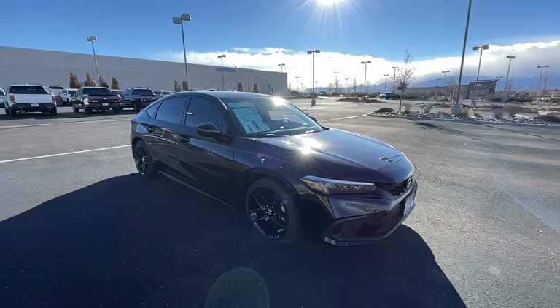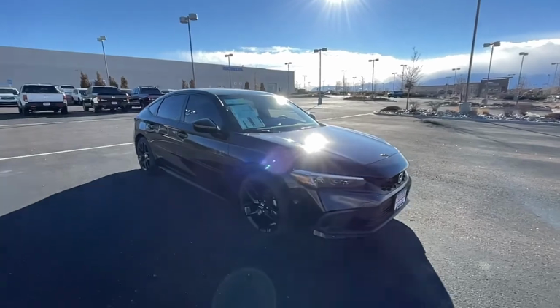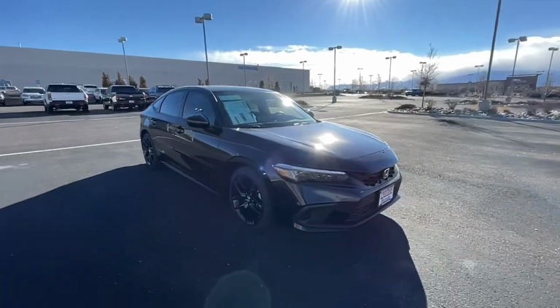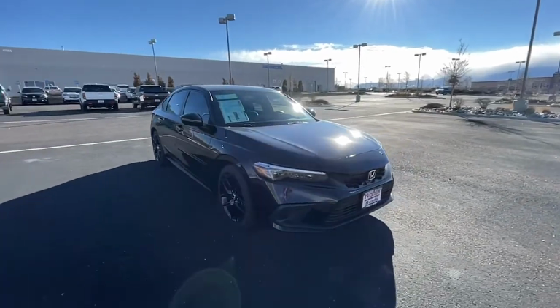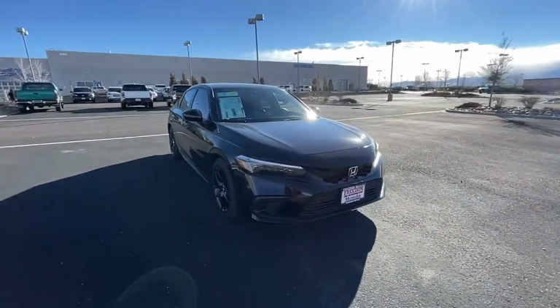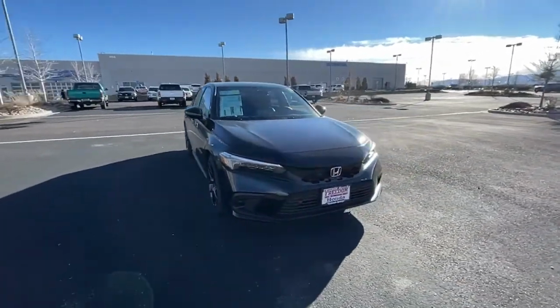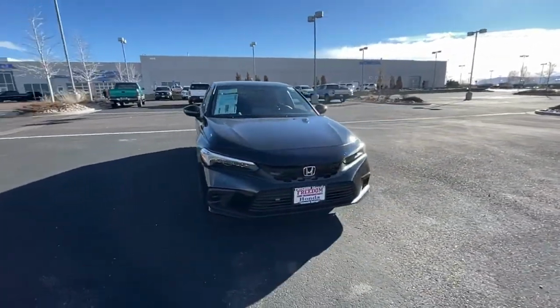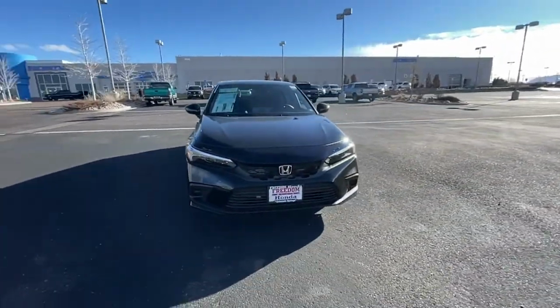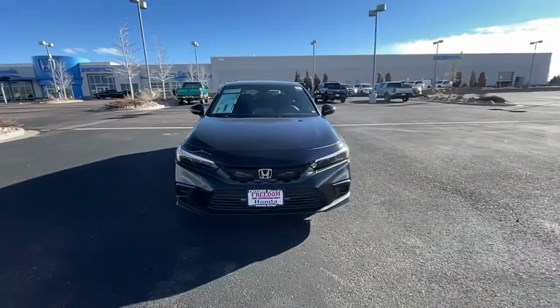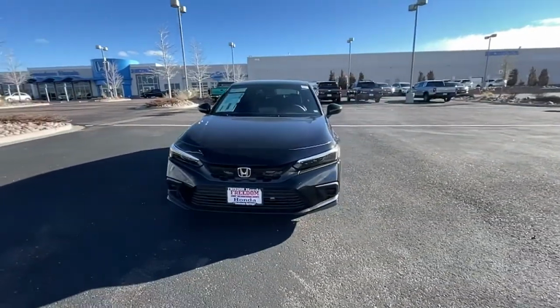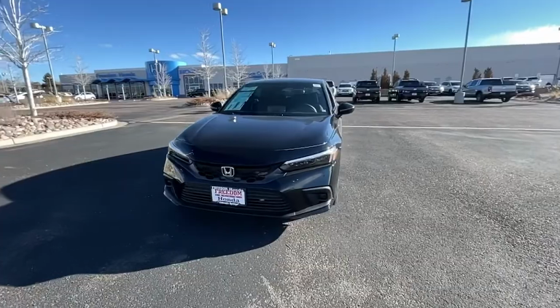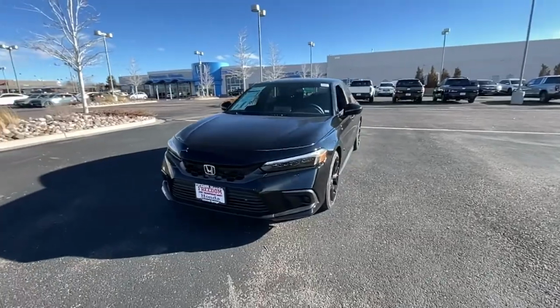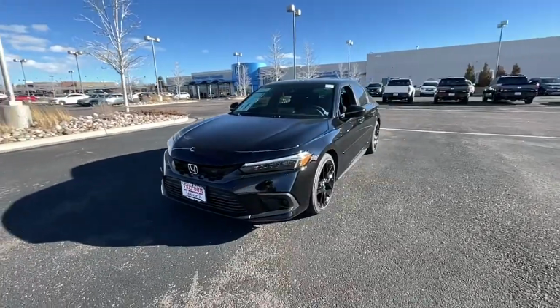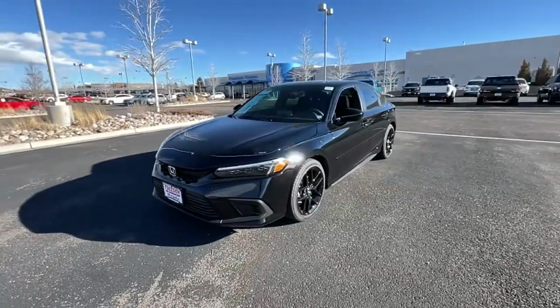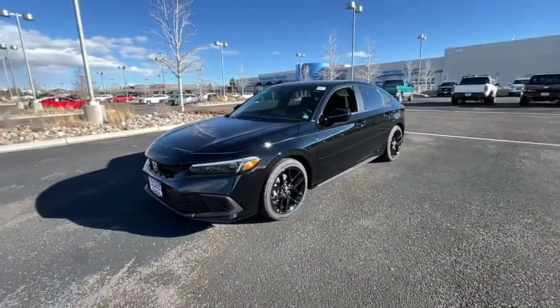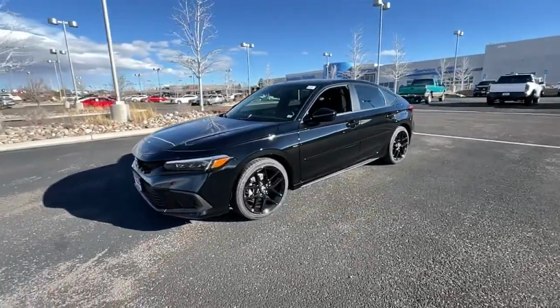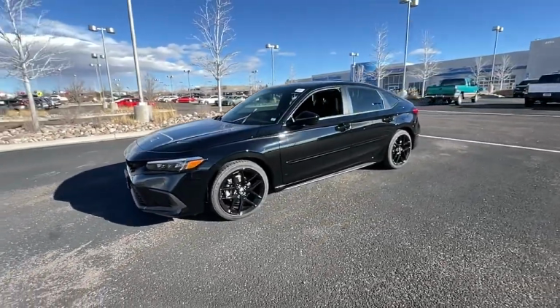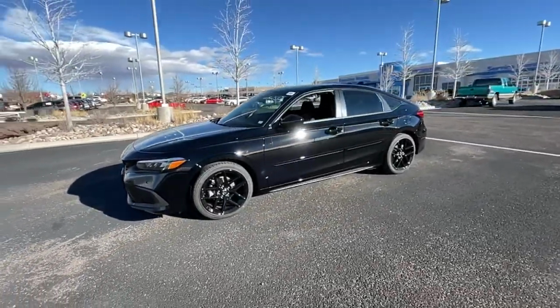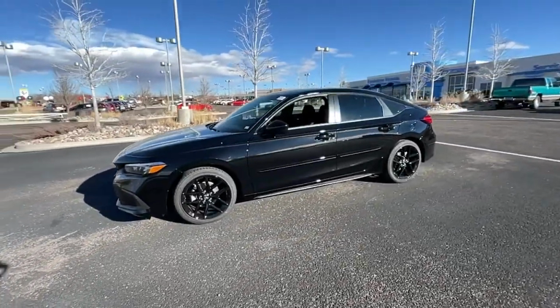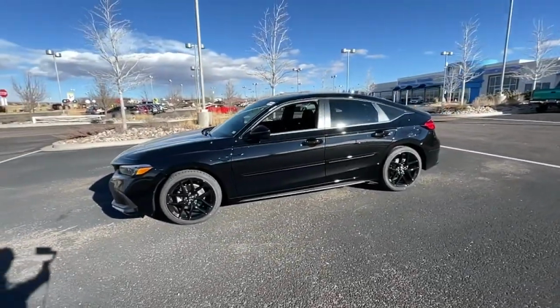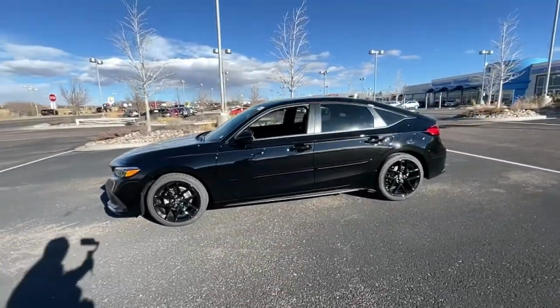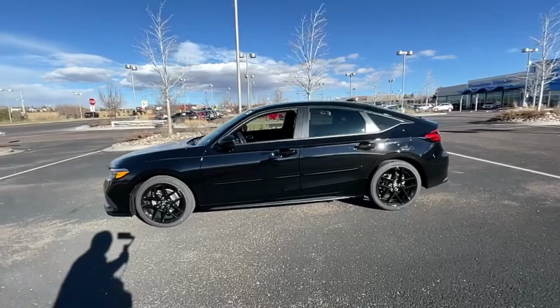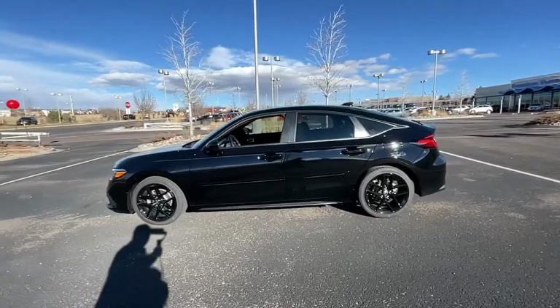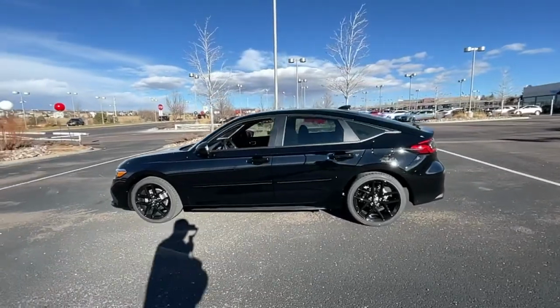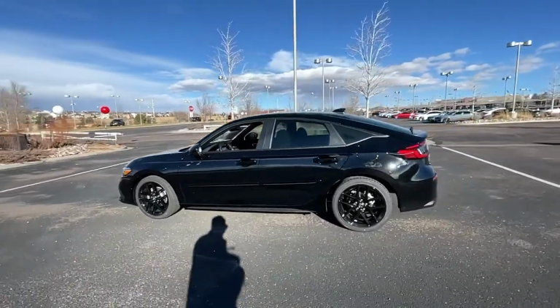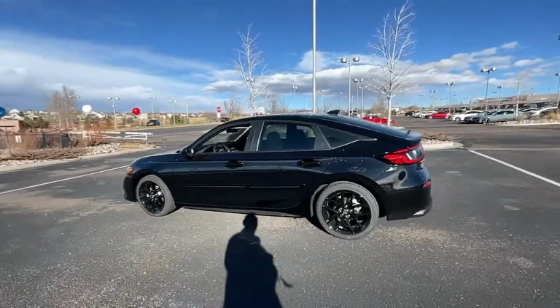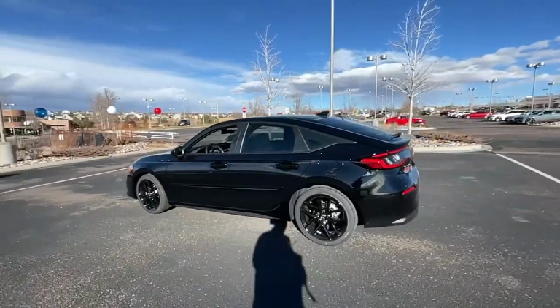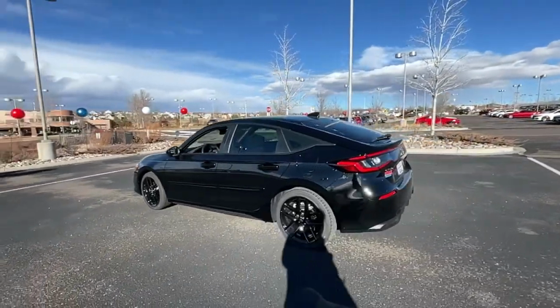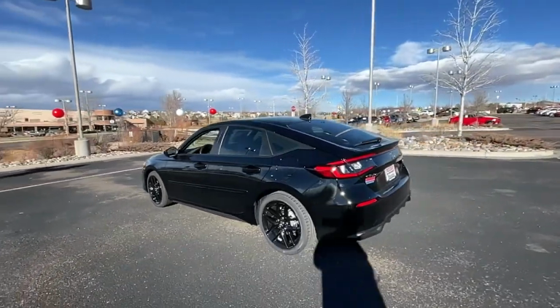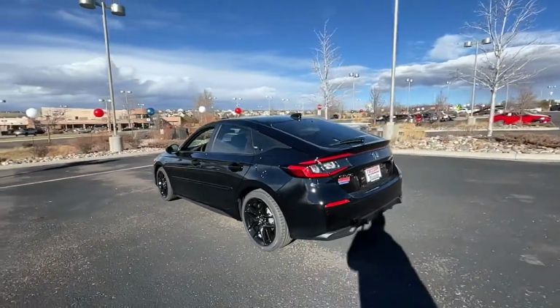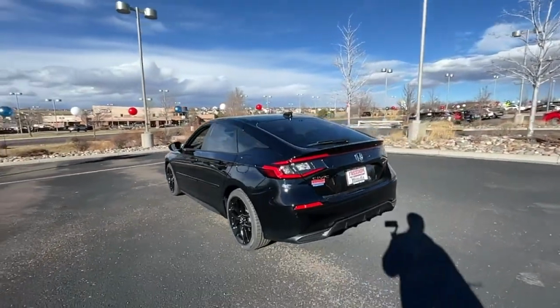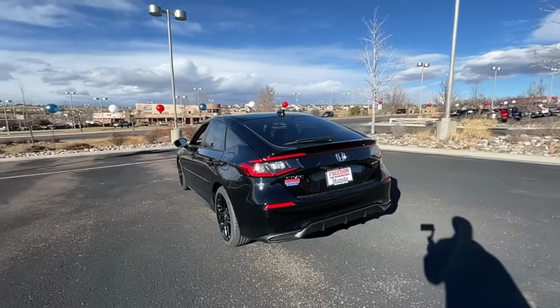This could be the car for you. The 2022 Honda Civic. Experience the perfection that is the Civic sedan. Smooth, efficient, sporty, aggressively powerful, loaded with the latest technology and refined style.